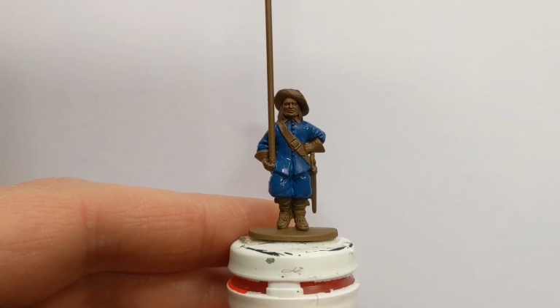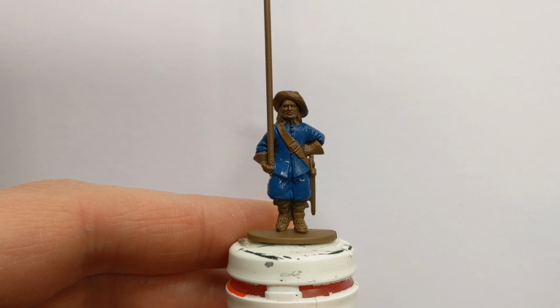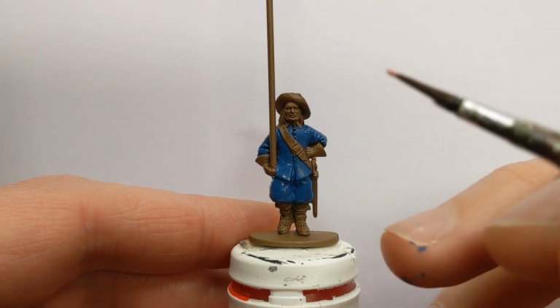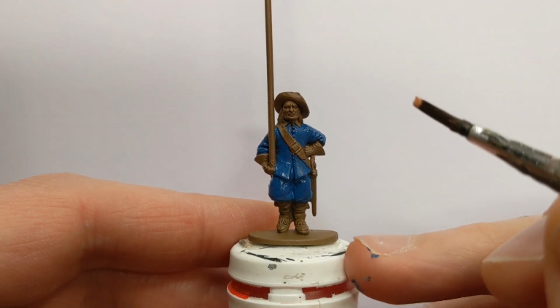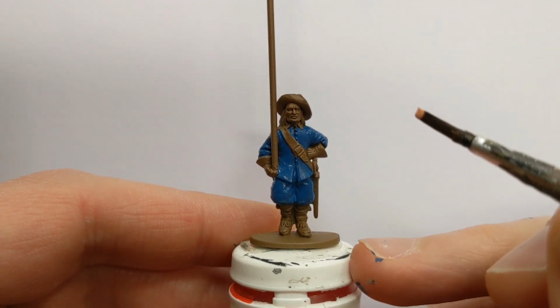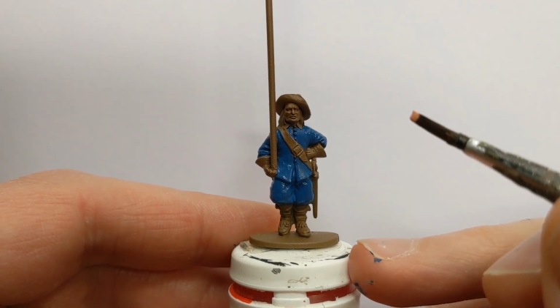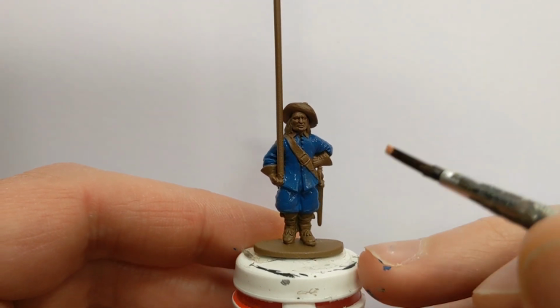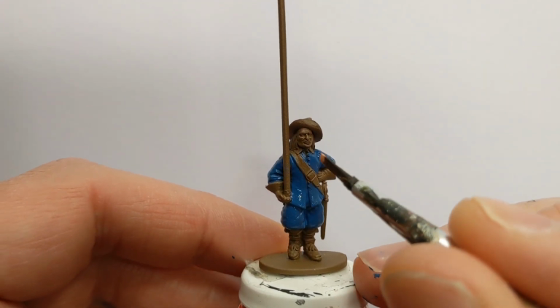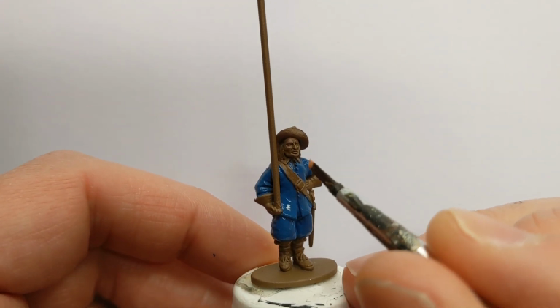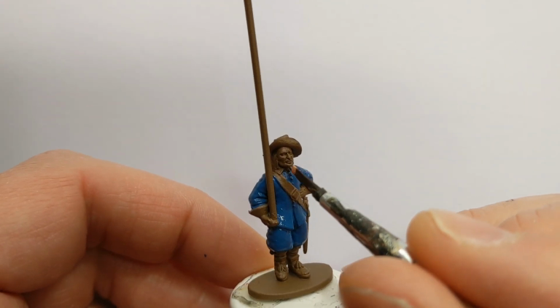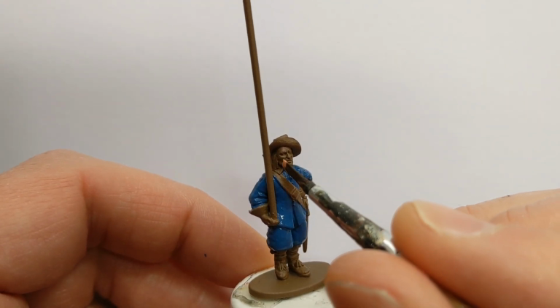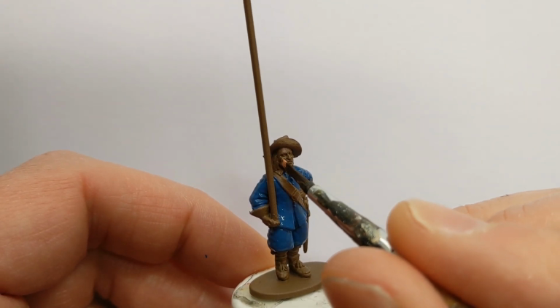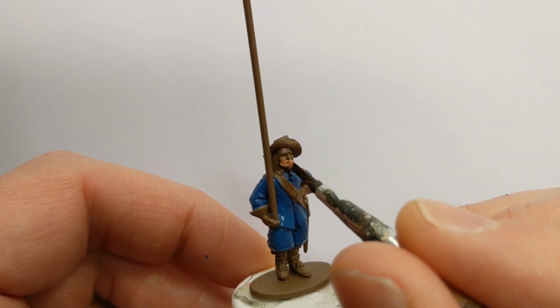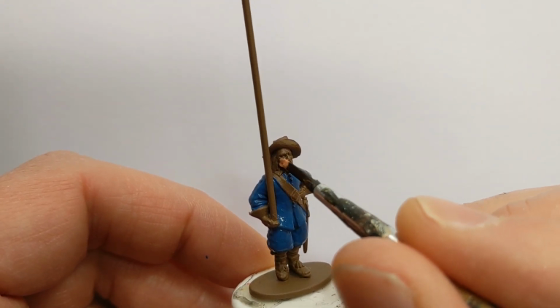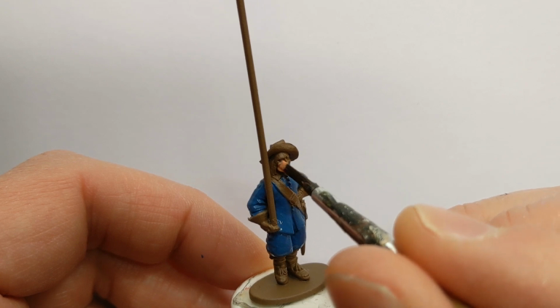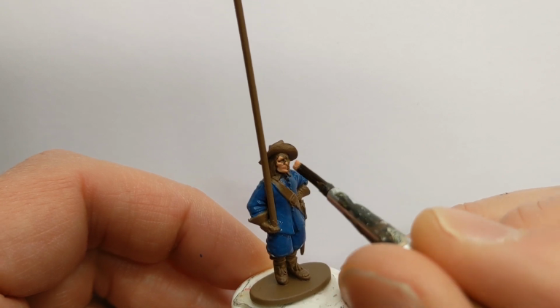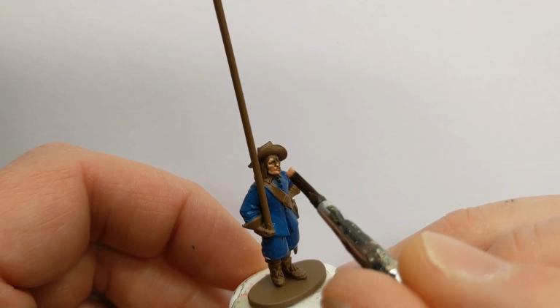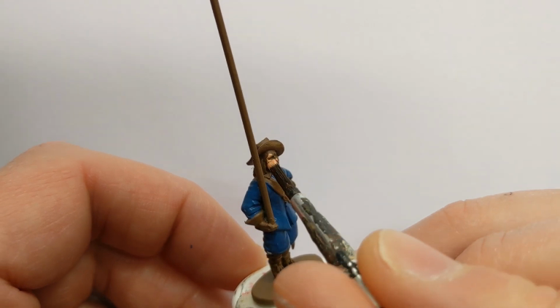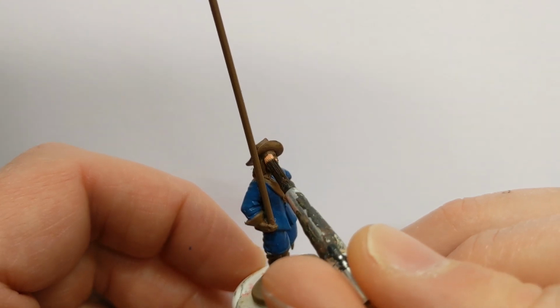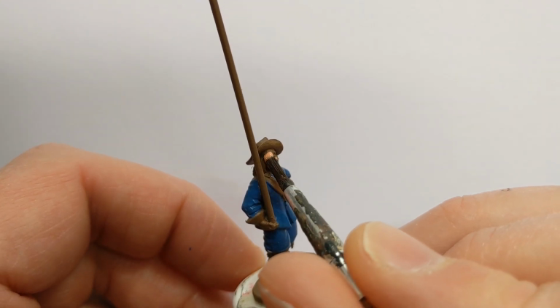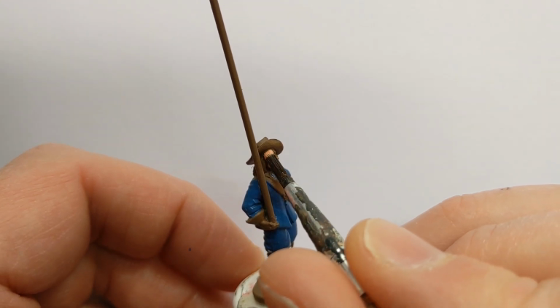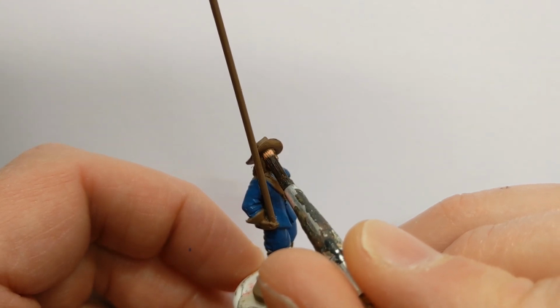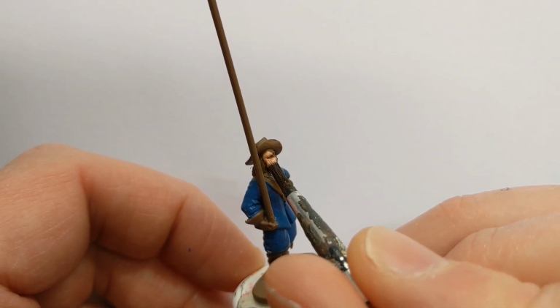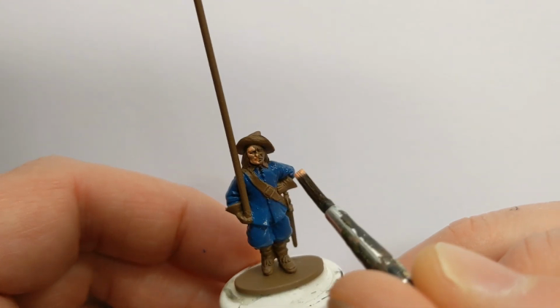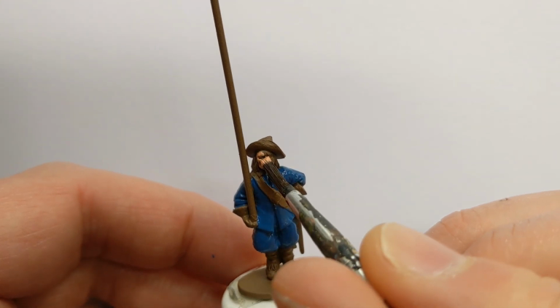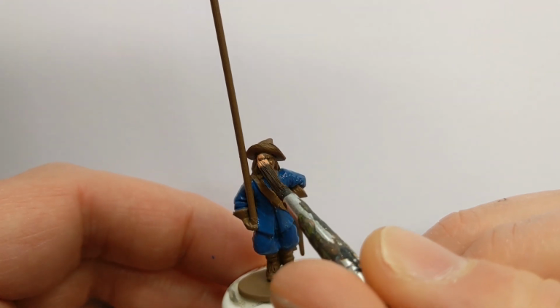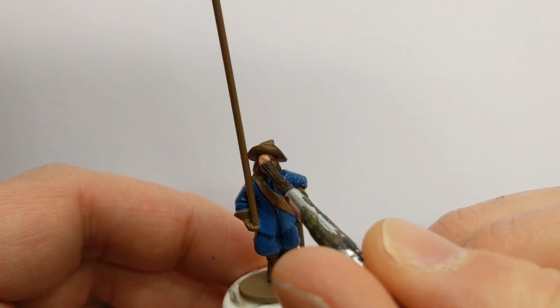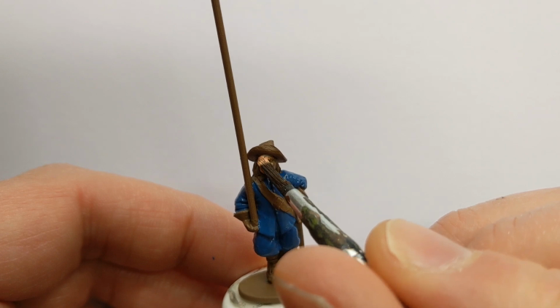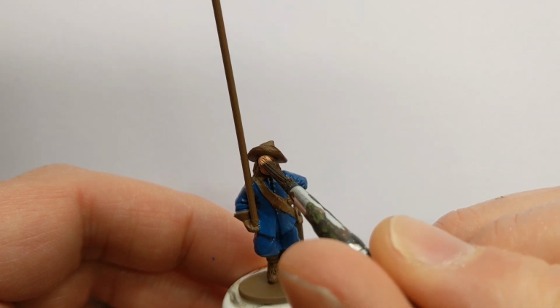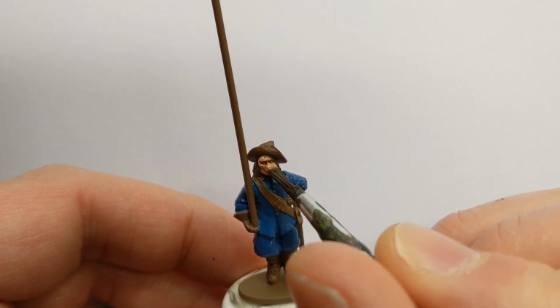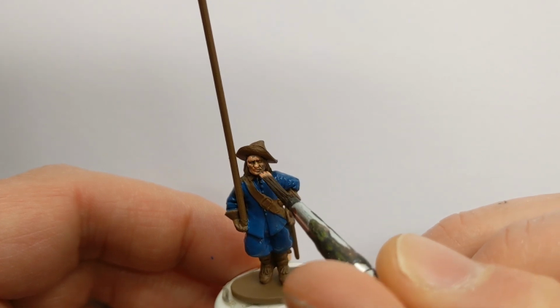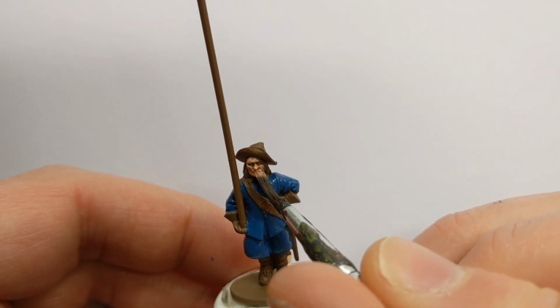I'm going to tackle his face with some Army Painter Barbarian Flesh. We'll be using a wash later, so don't mind if we obscure any of the deeper details — they will get picked out.